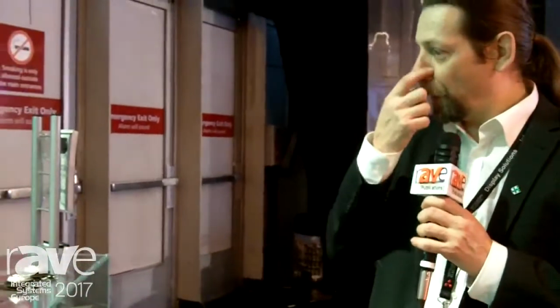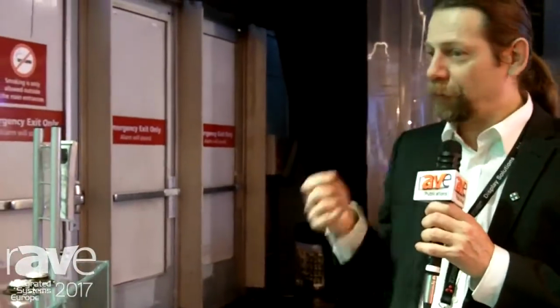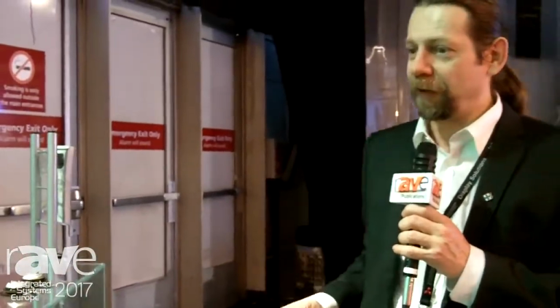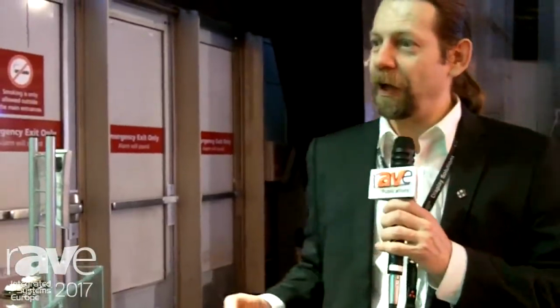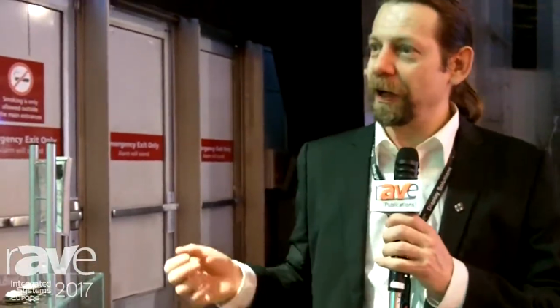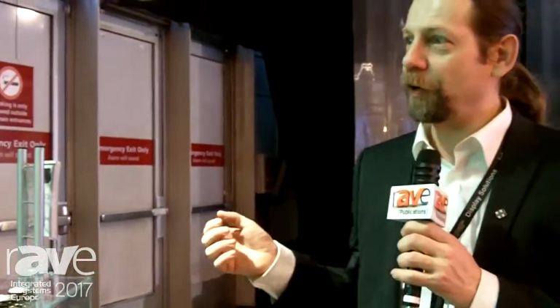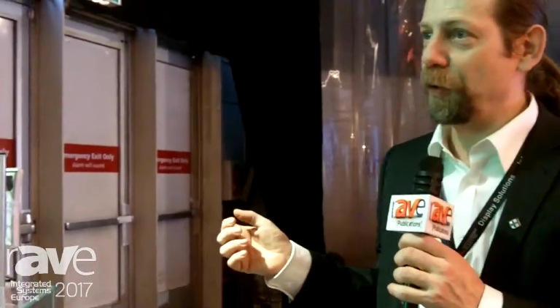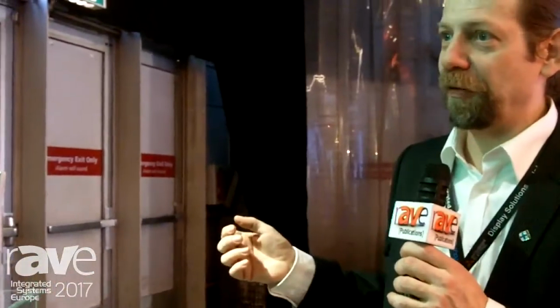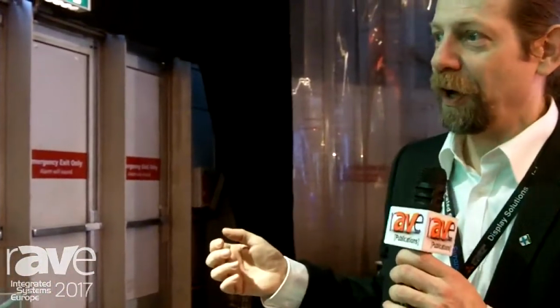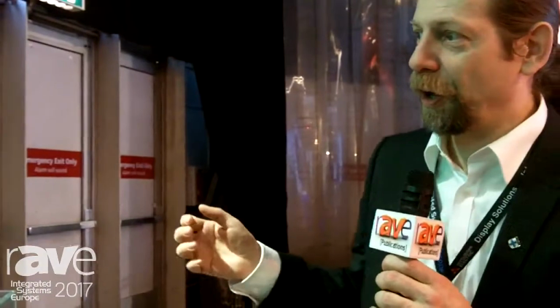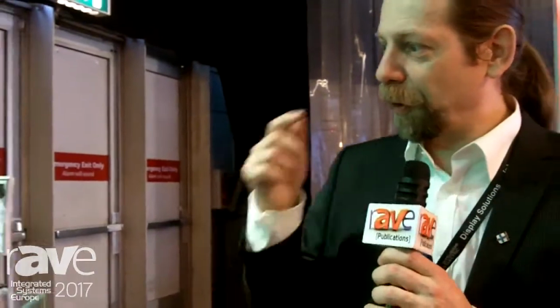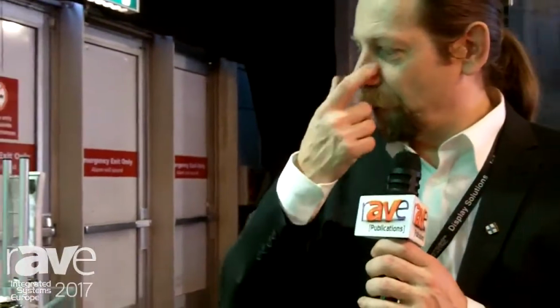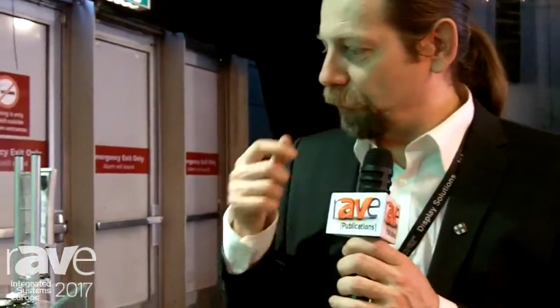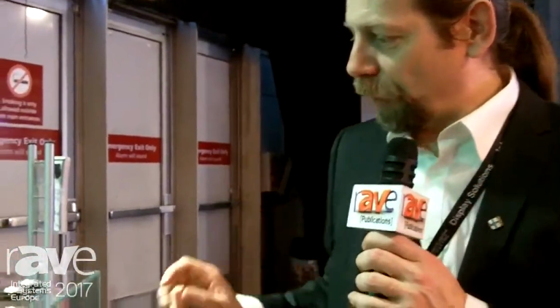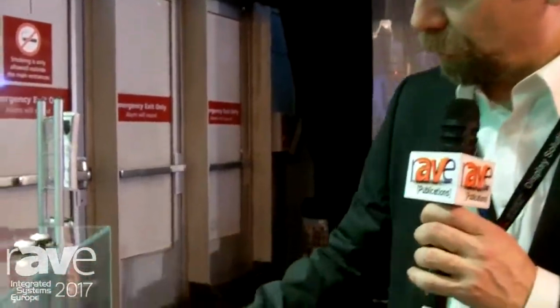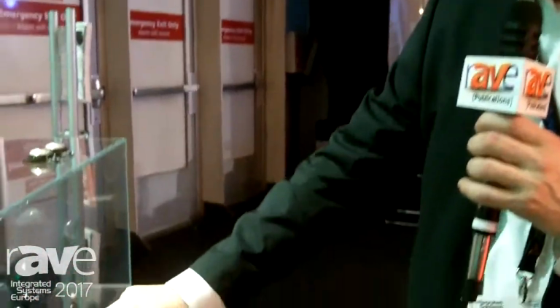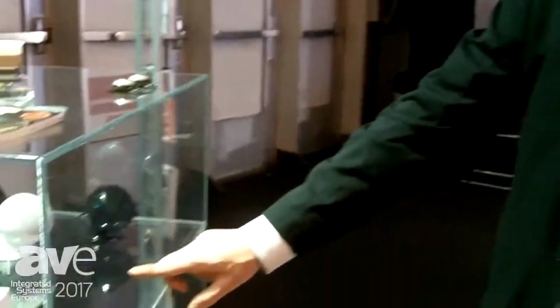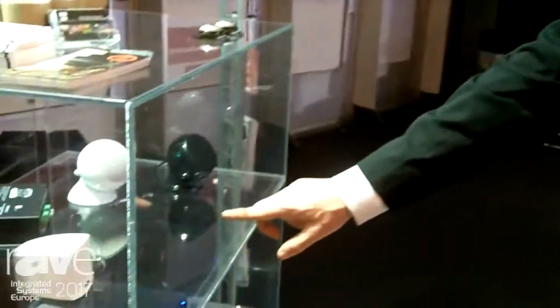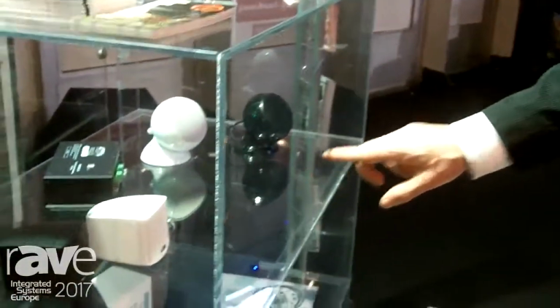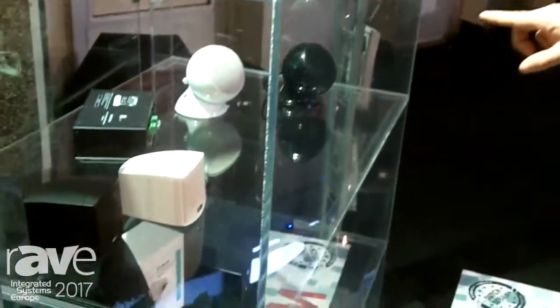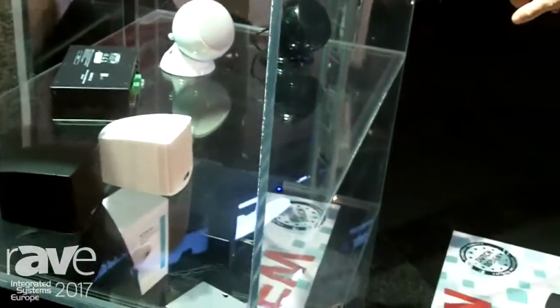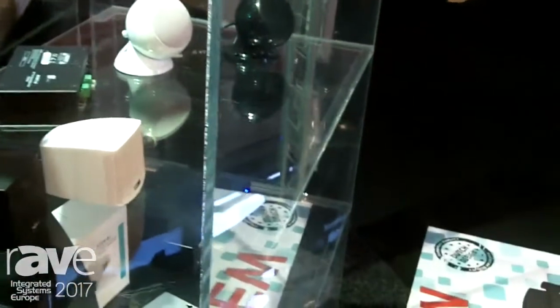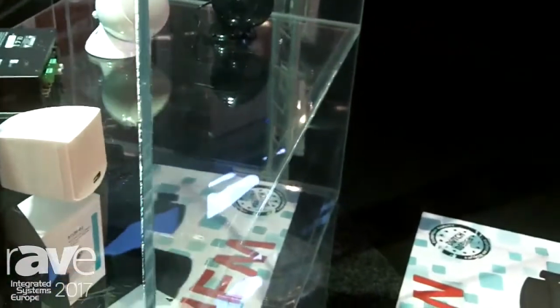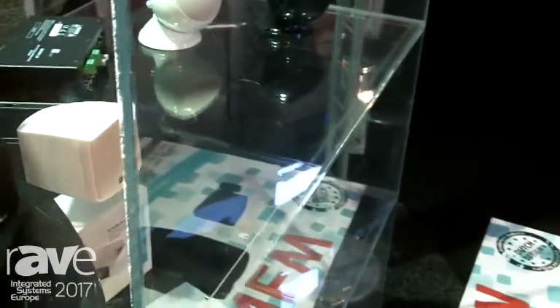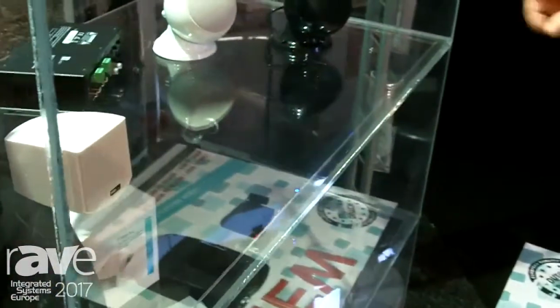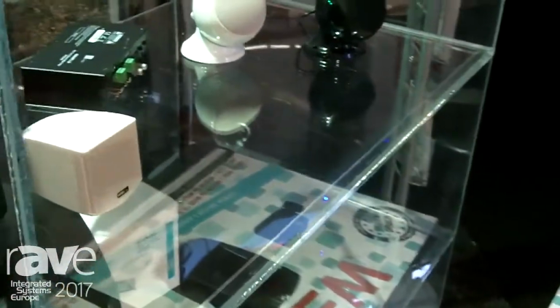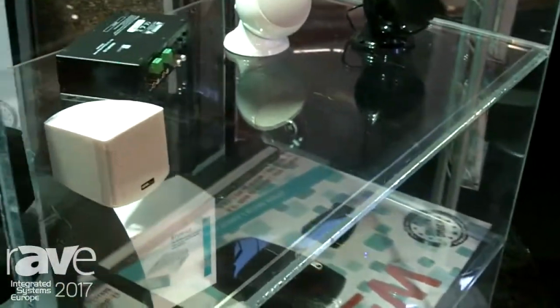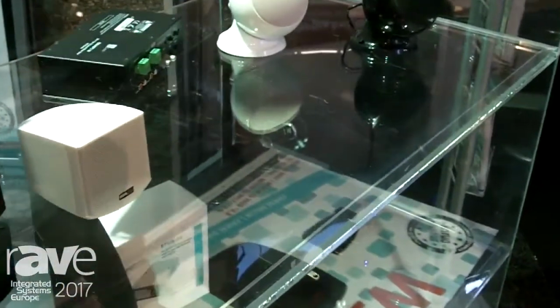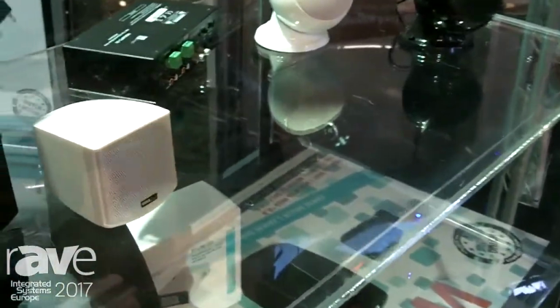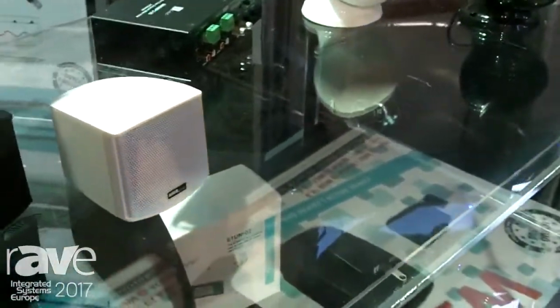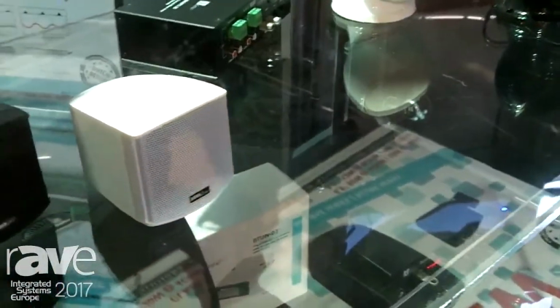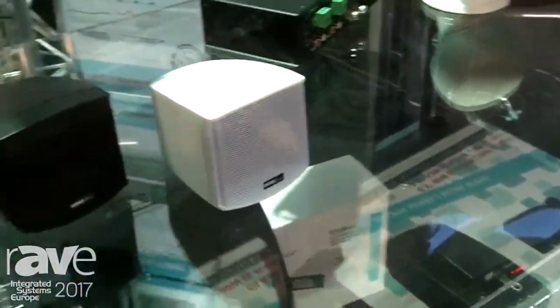Next to that, I can show you one of our other products, which is the small cube speakers, or the Swear speakers, which are very suitable for luxurious yachts.